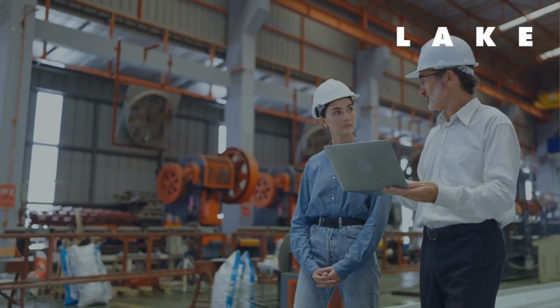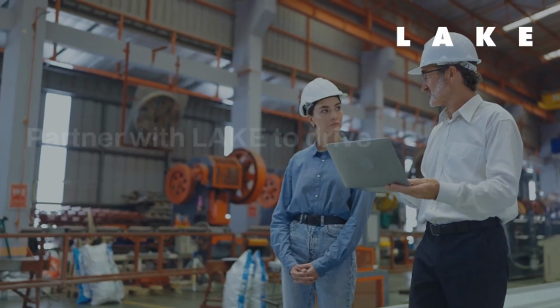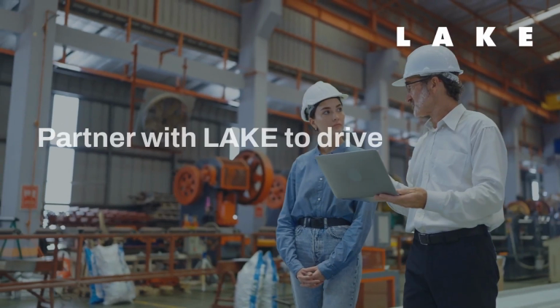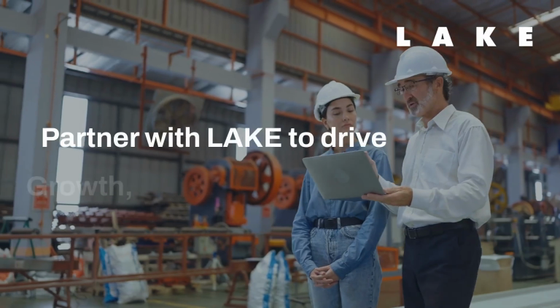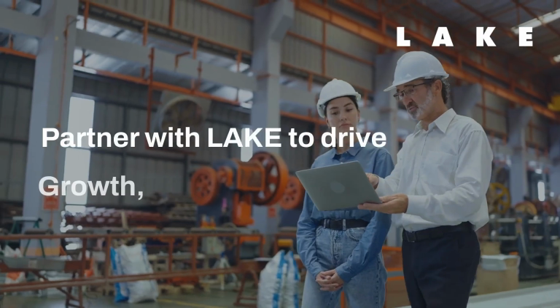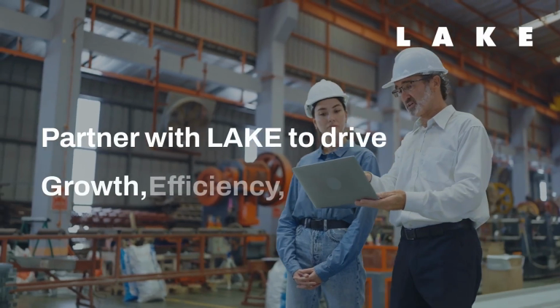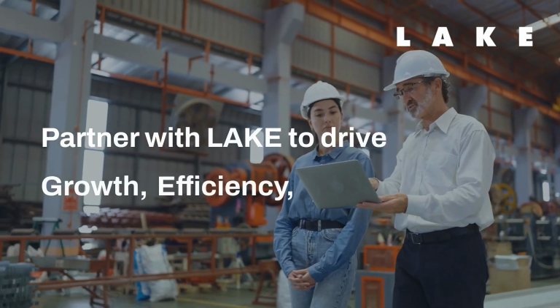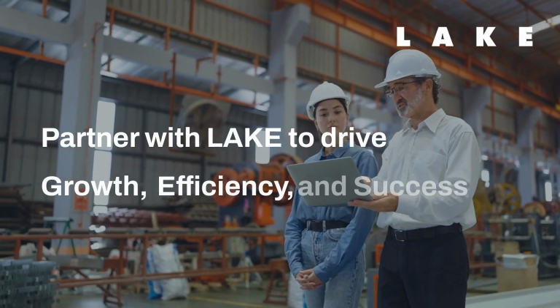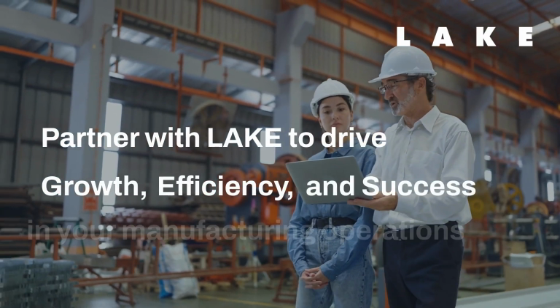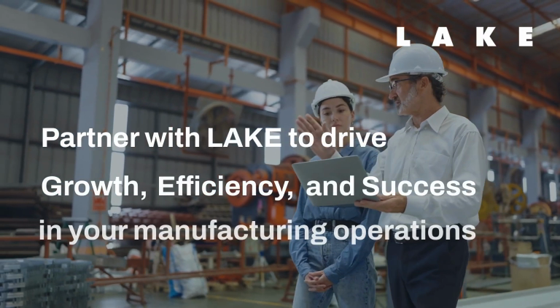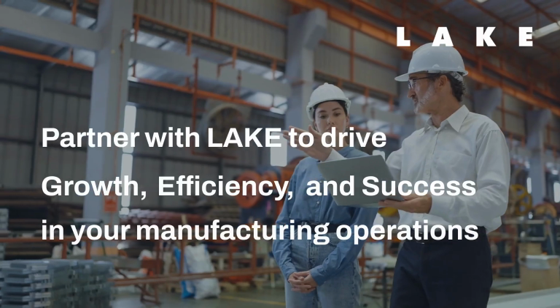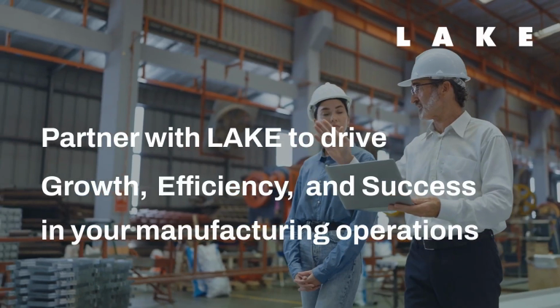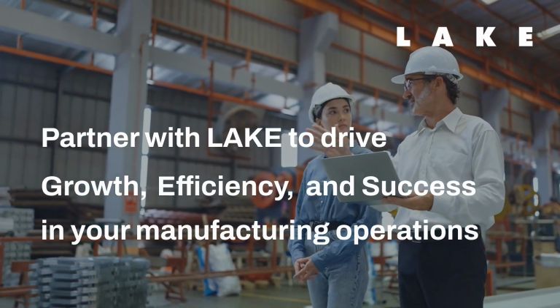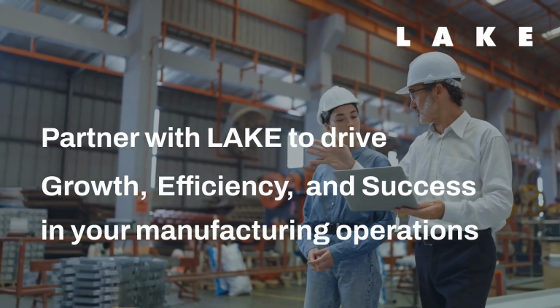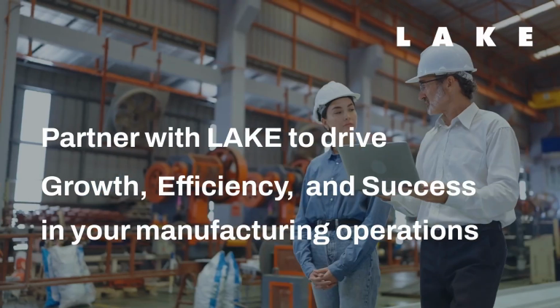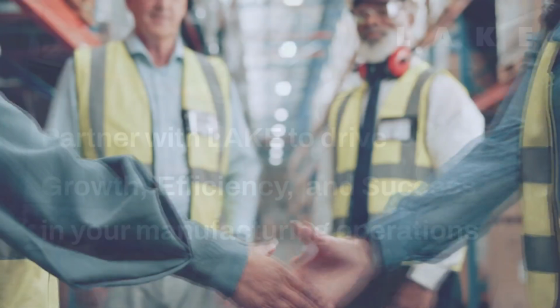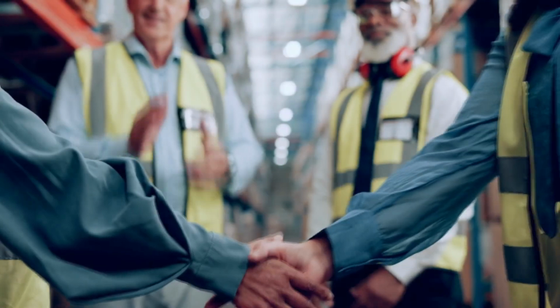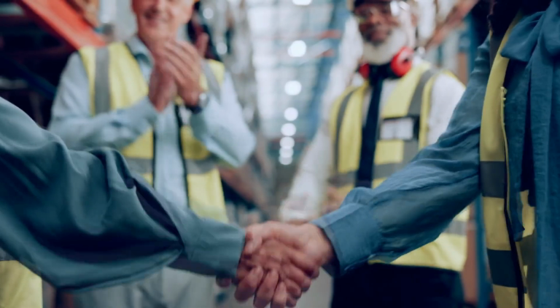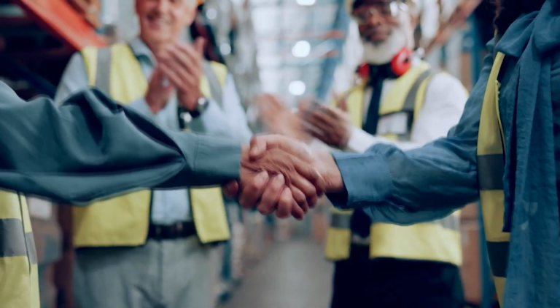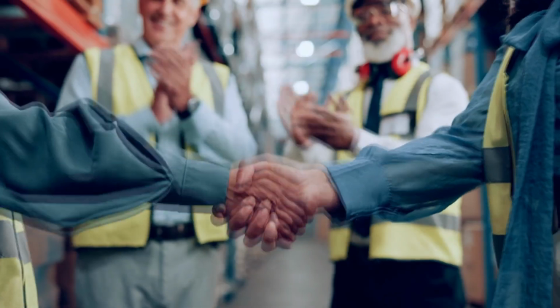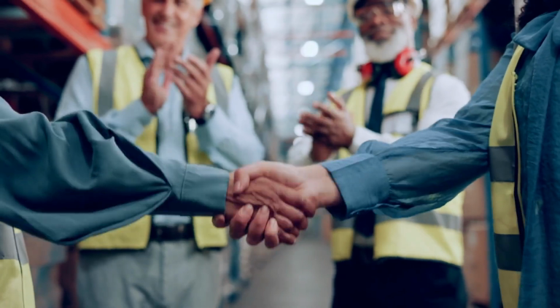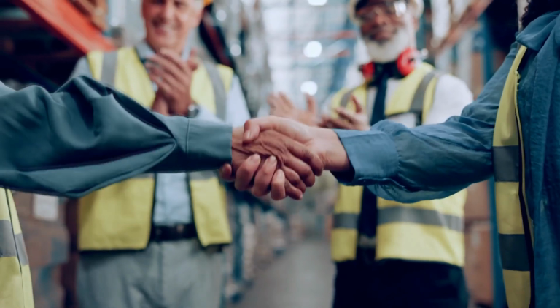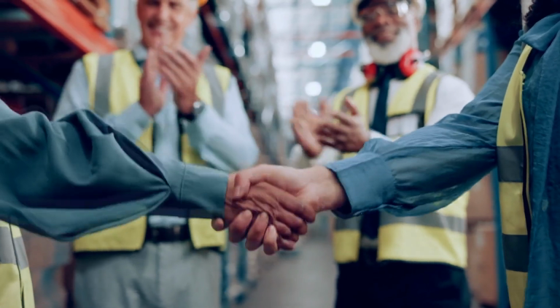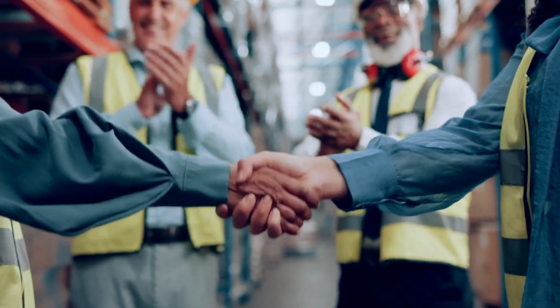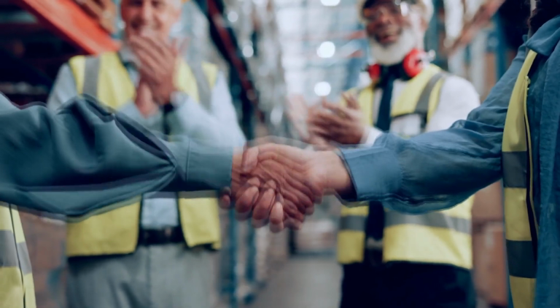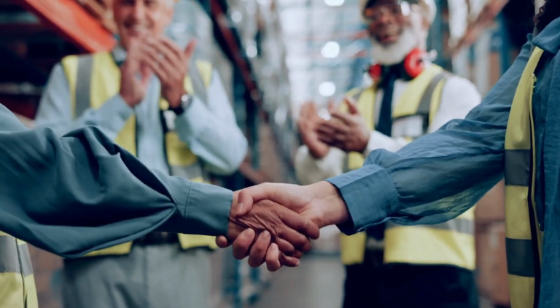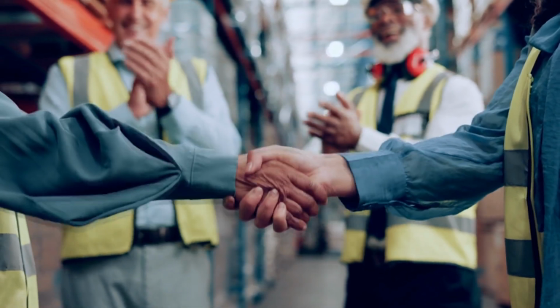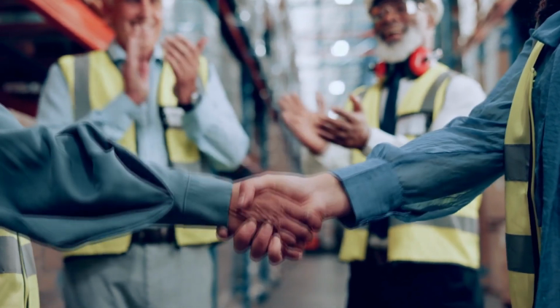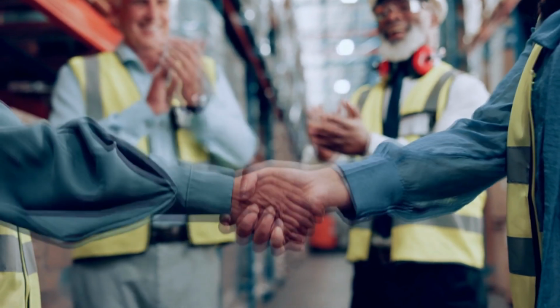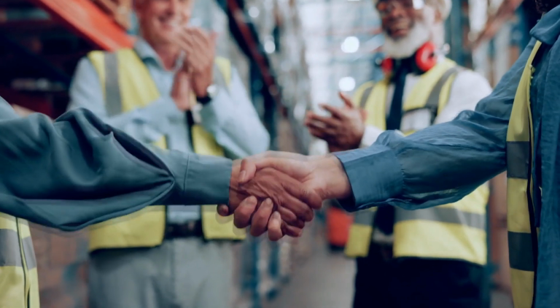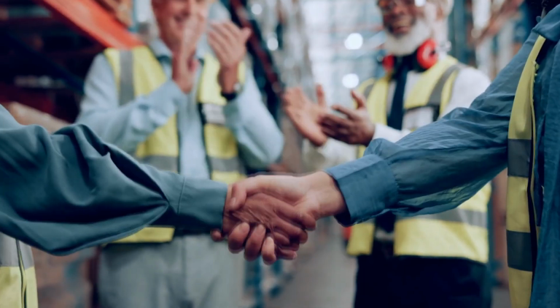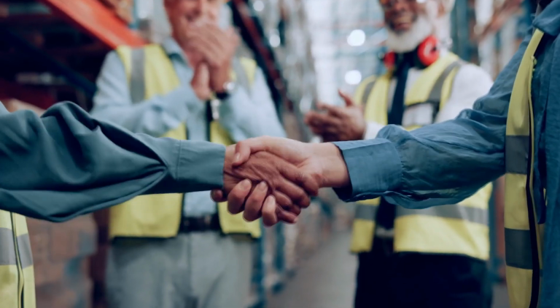Partner with Lake to drive growth, efficiency and success in your manufacturing operations. With decades of experience in the industry, we understand your challenges and tailor SAP Business One to fit your unique business needs.